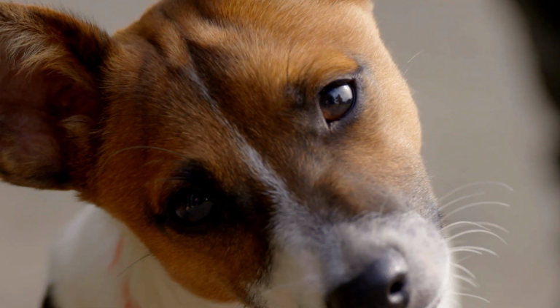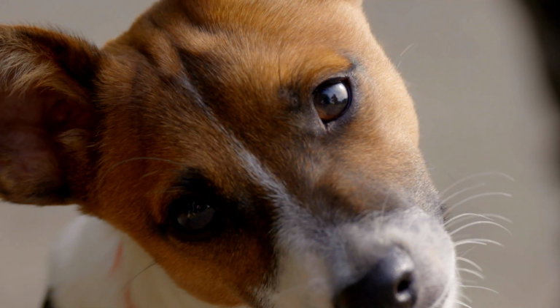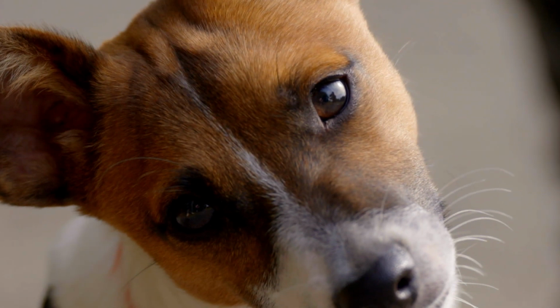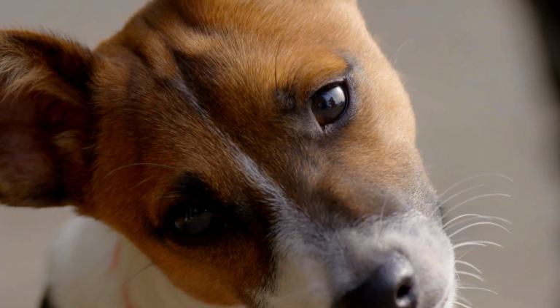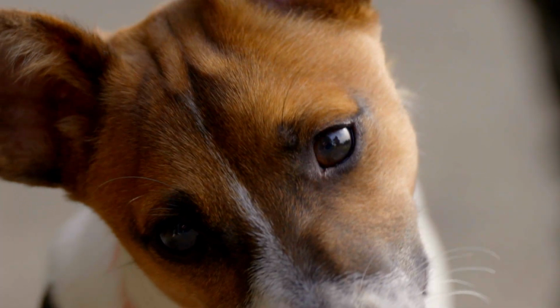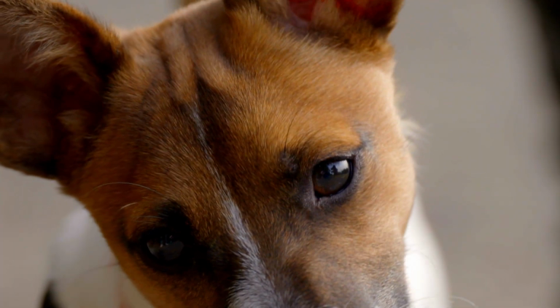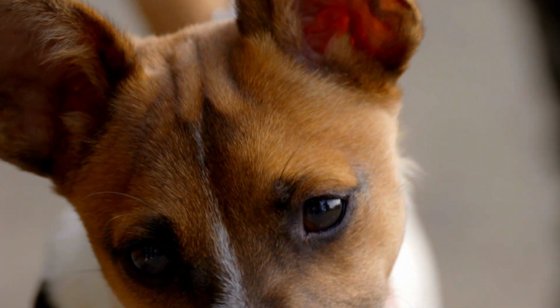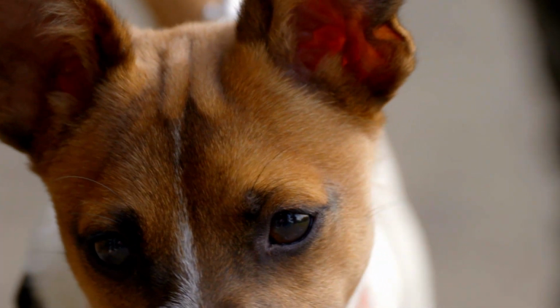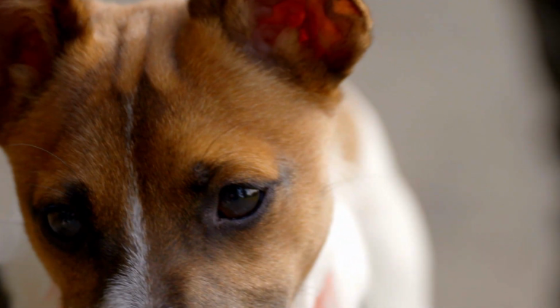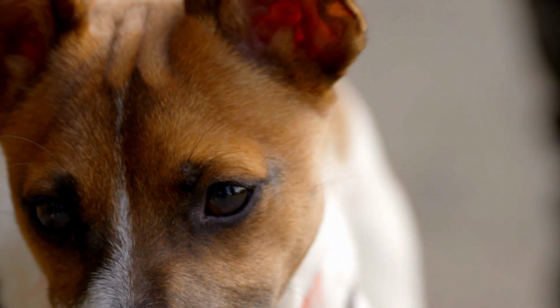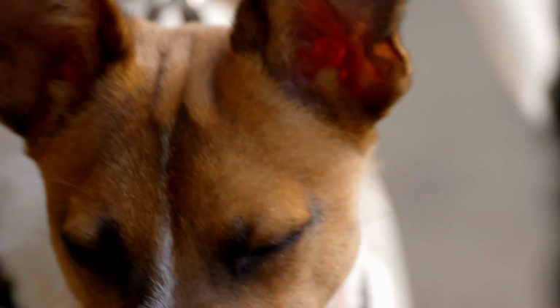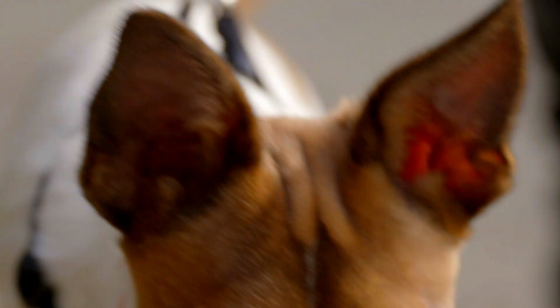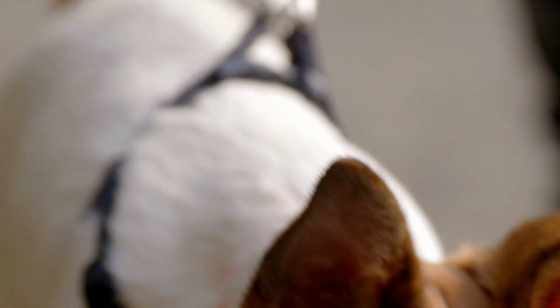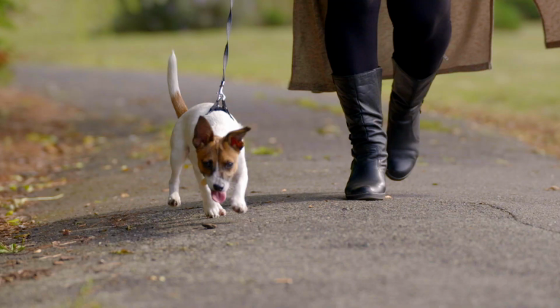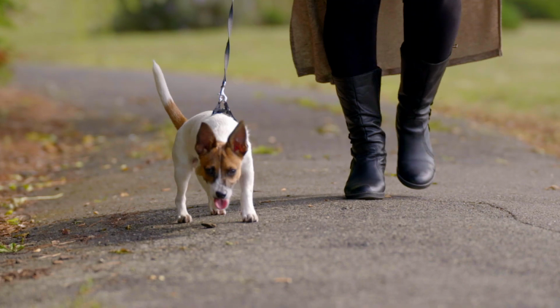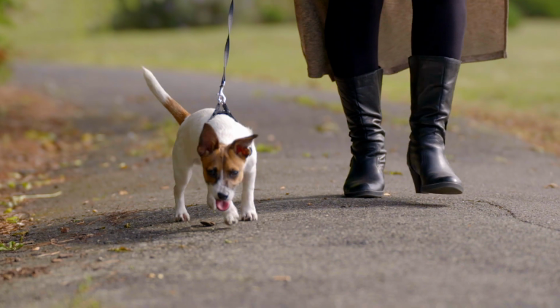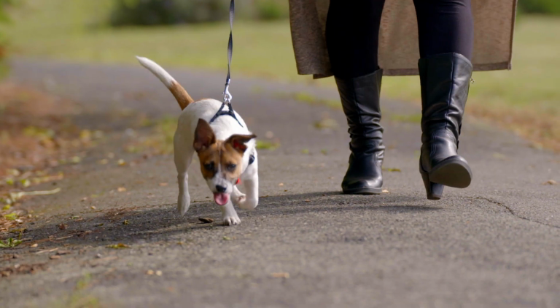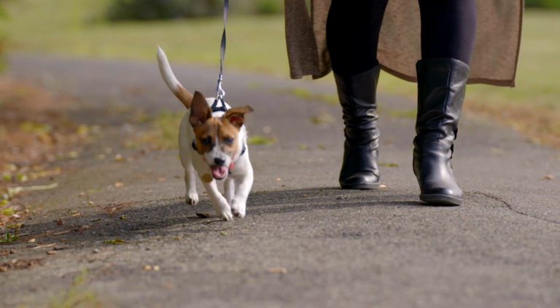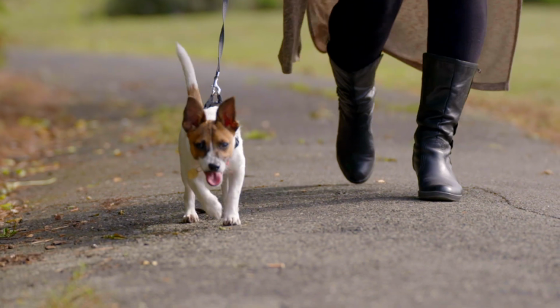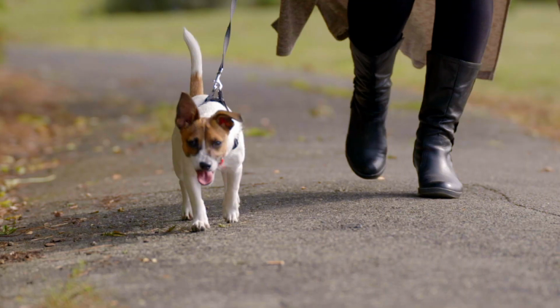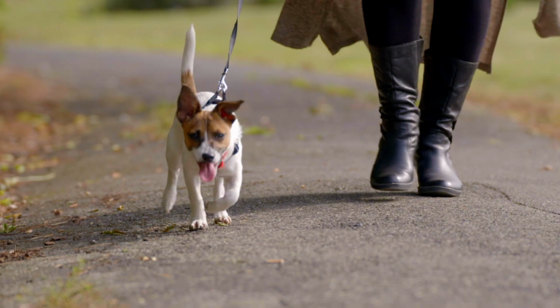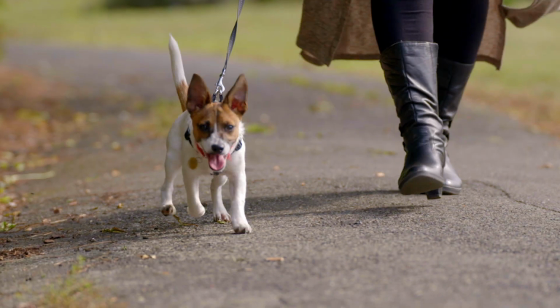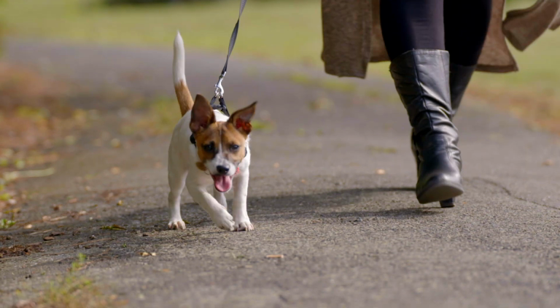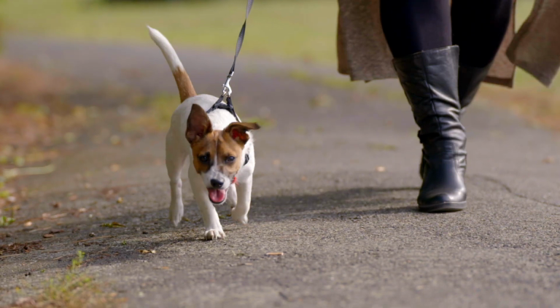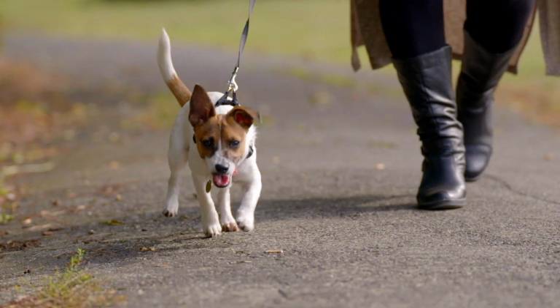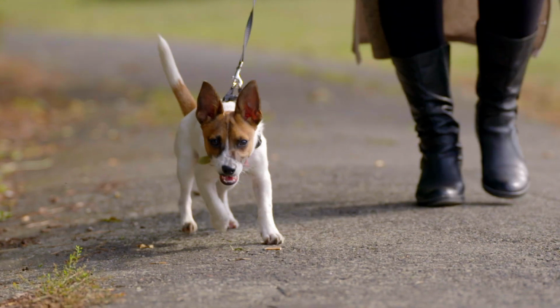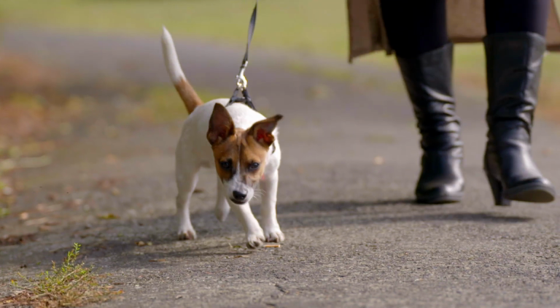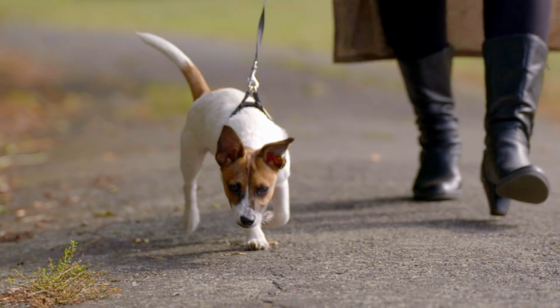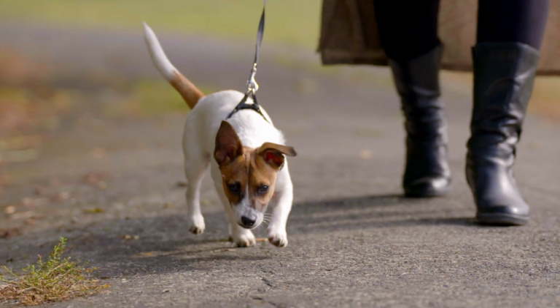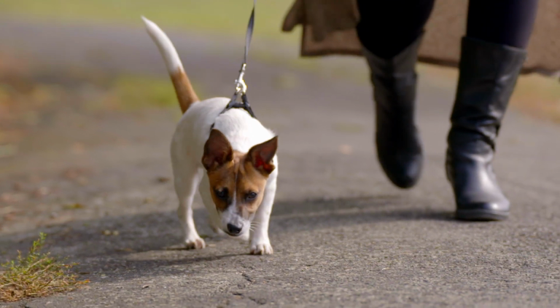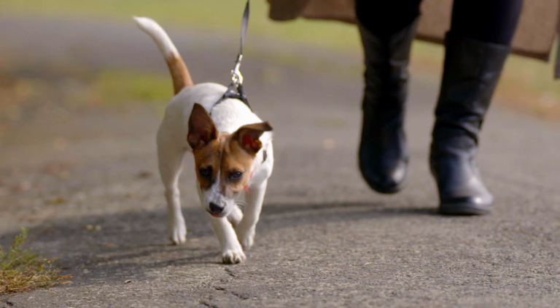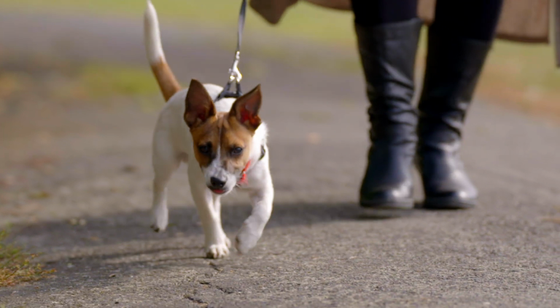Boomer, although still a pup, should grow up to be a very clear doggy communicator. He's got large, expressive ears, a well-defined snout and mouth, and an active little tail.